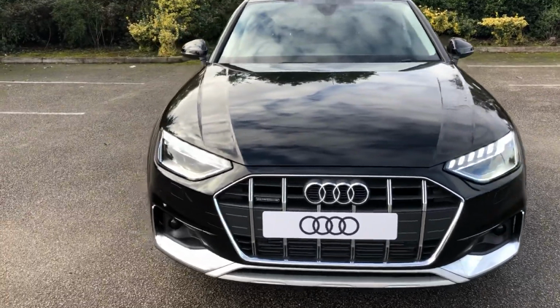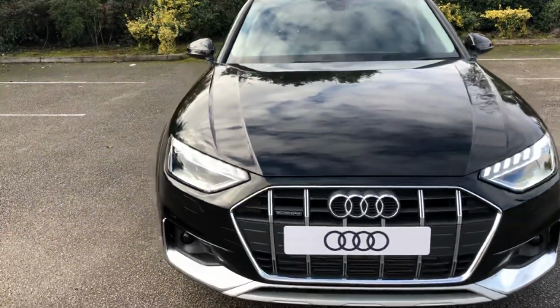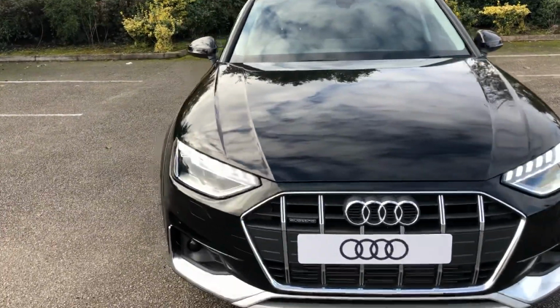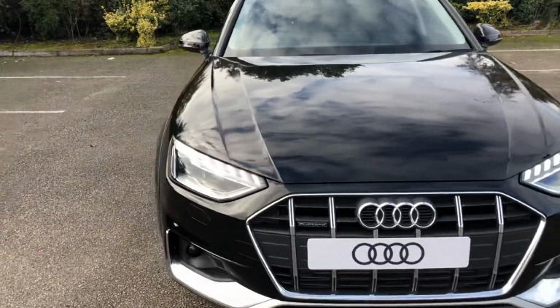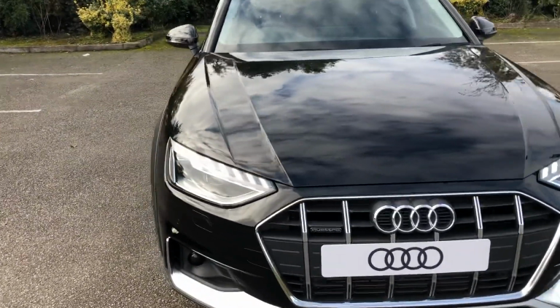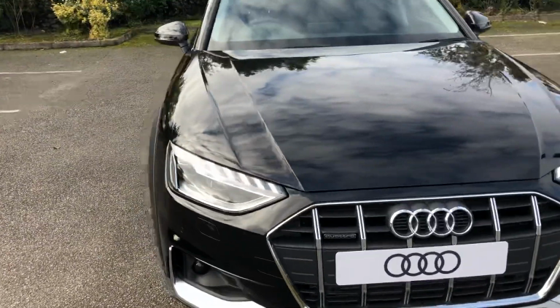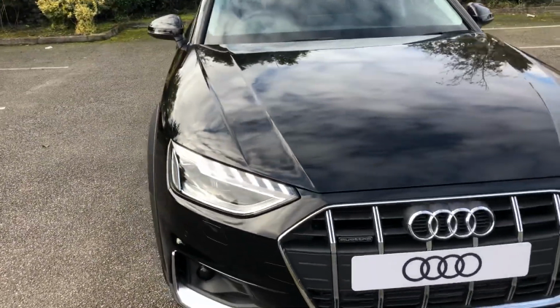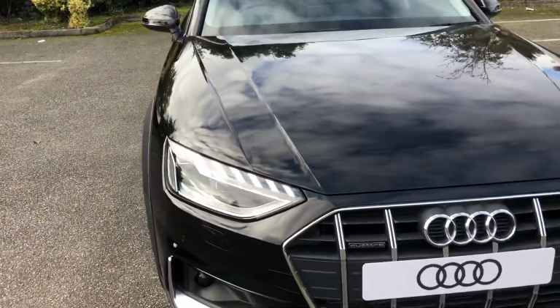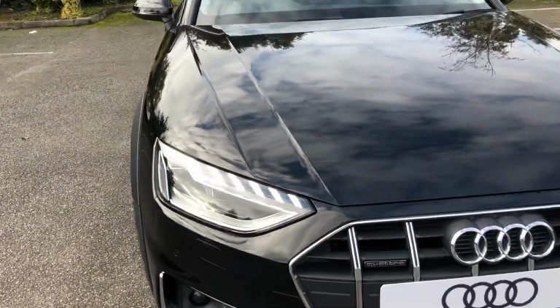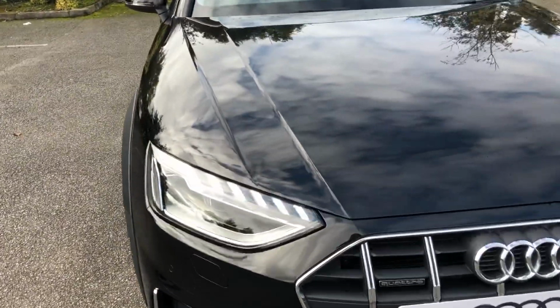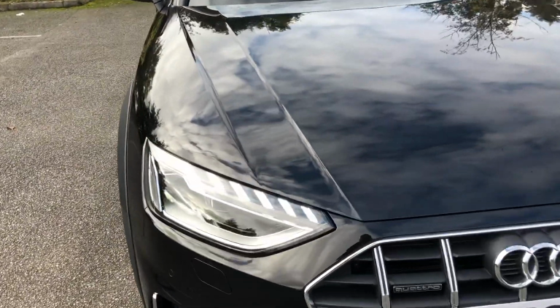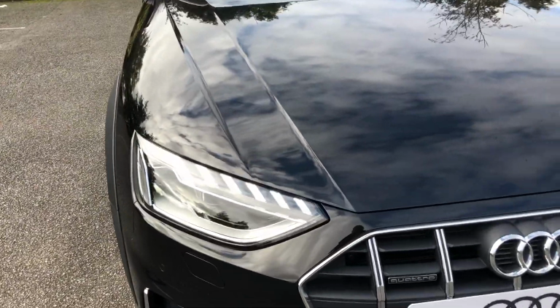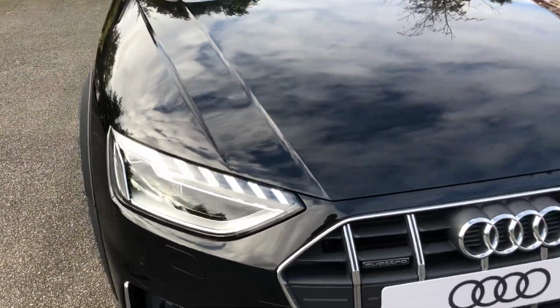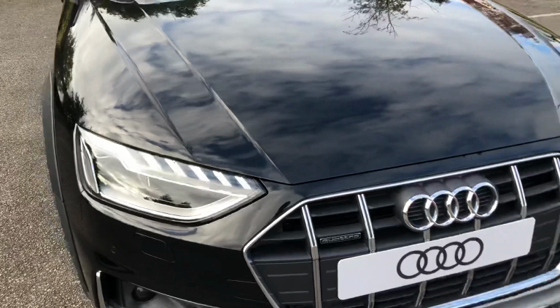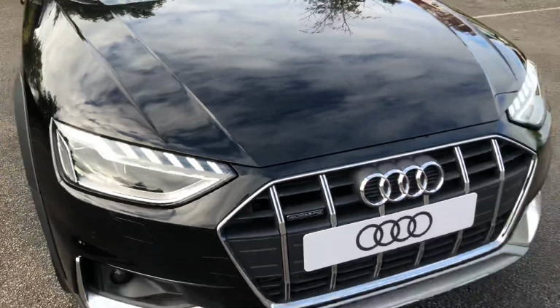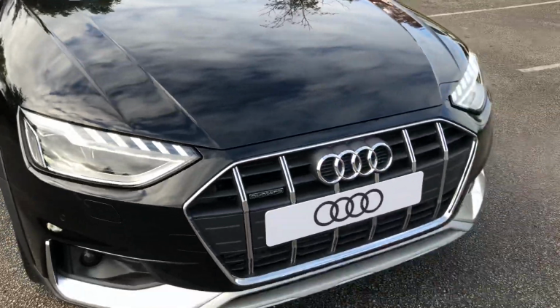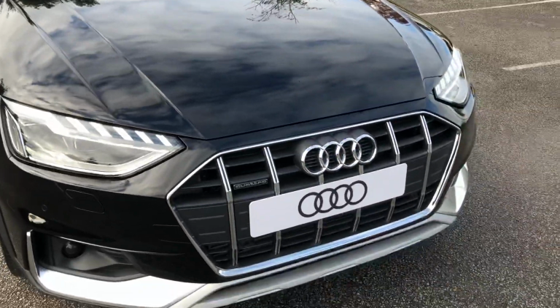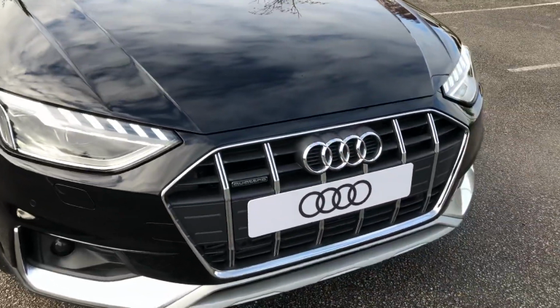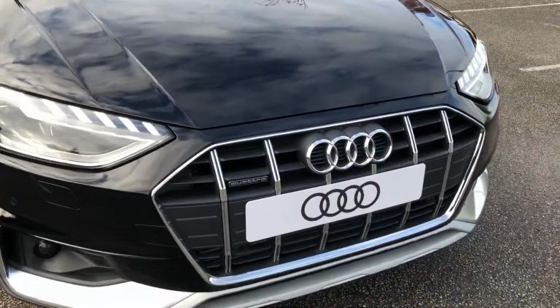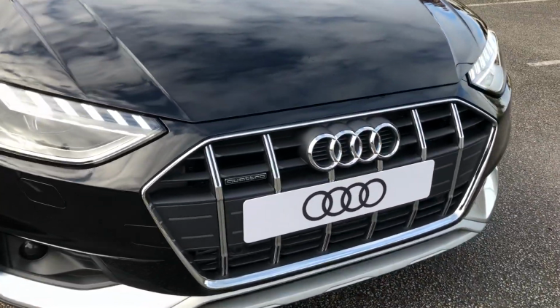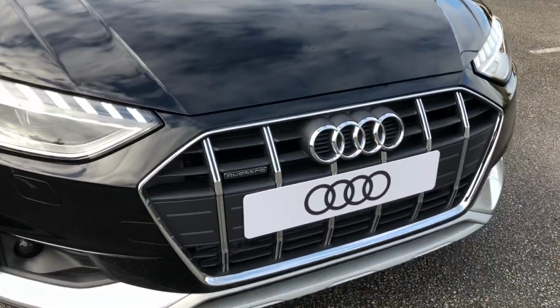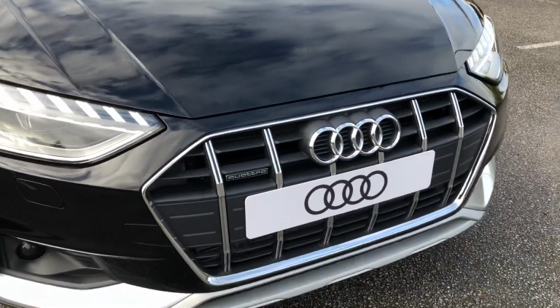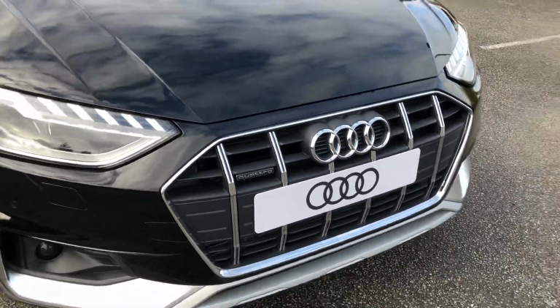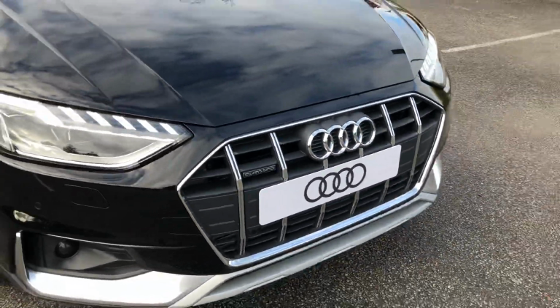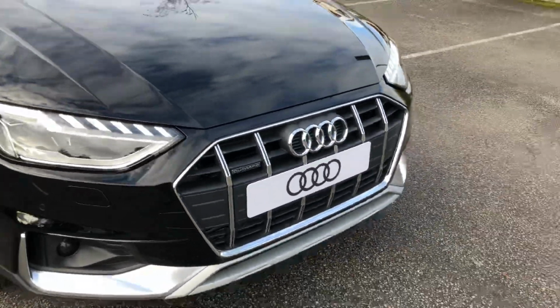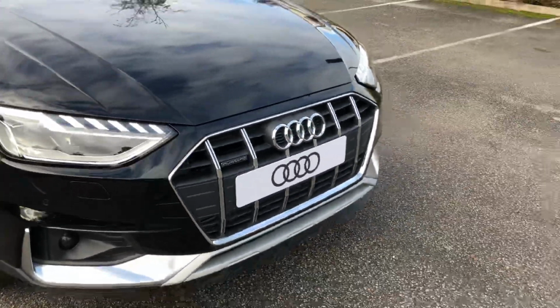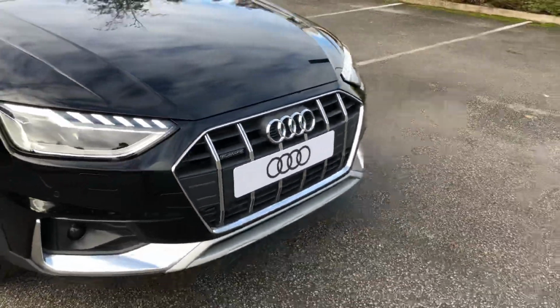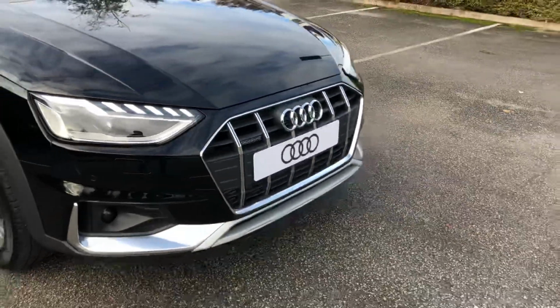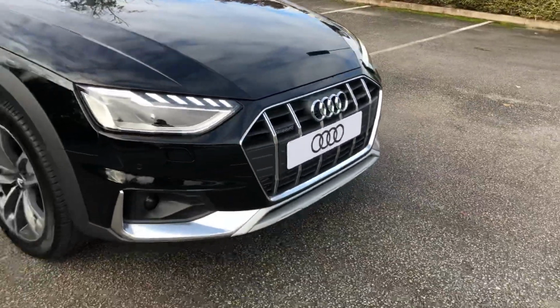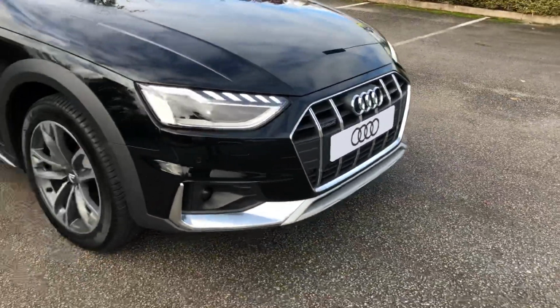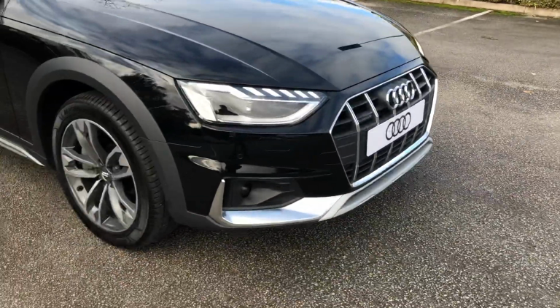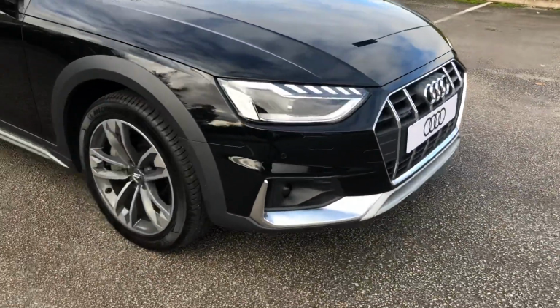At the front of the car we've got the Matrix LED headlights. As you can see, we have the Quattro badging at the front of the grille there. It also comes with front parking sensors.